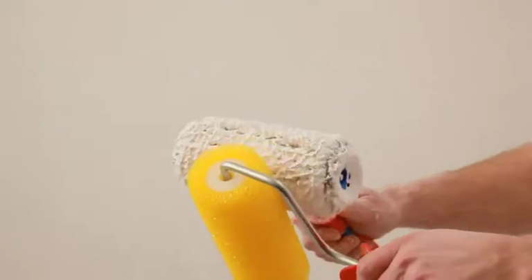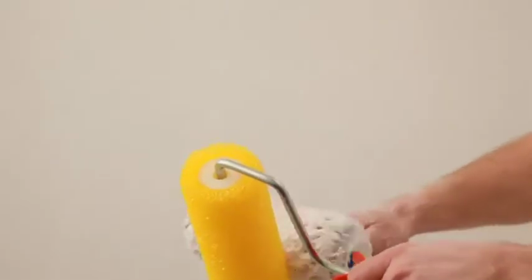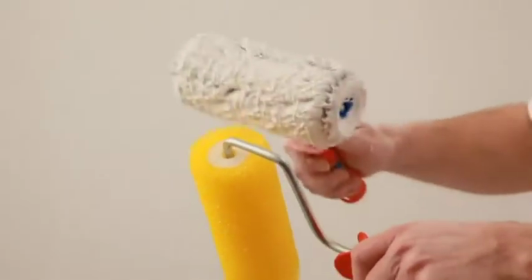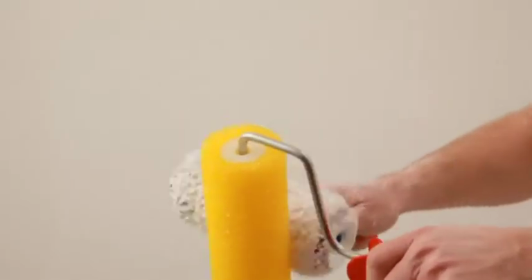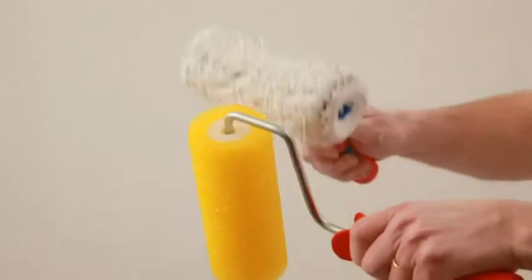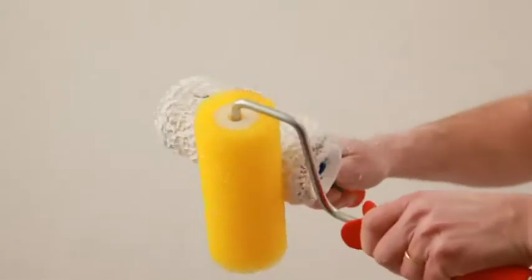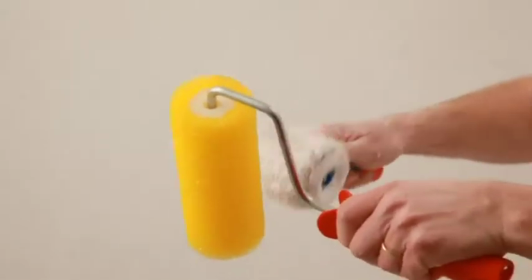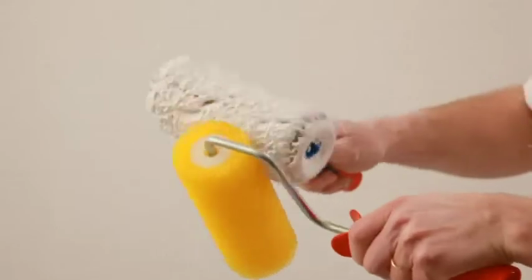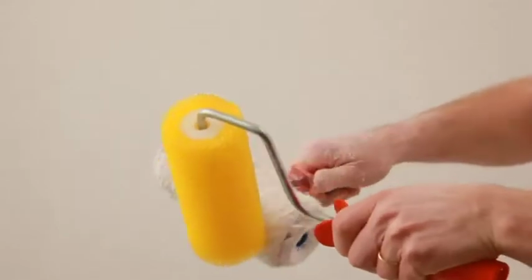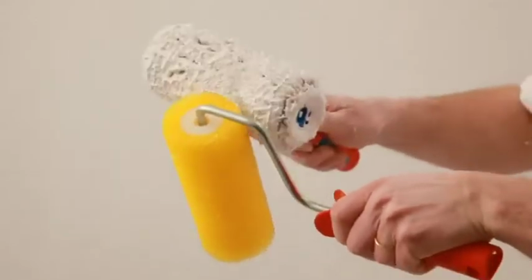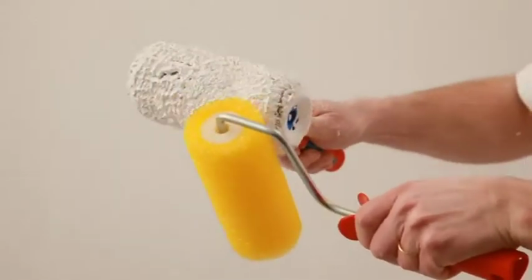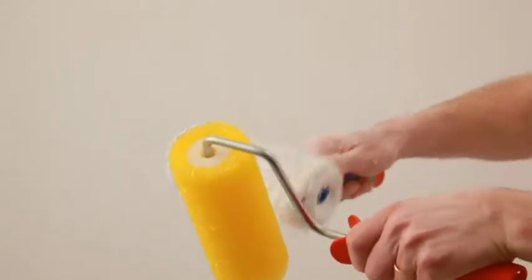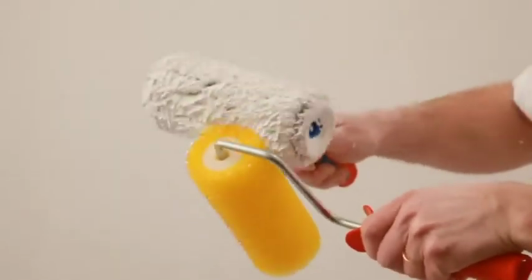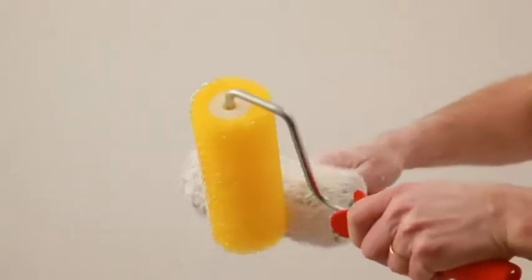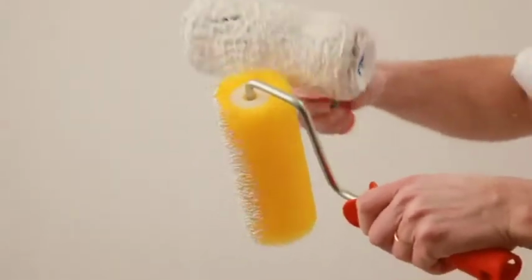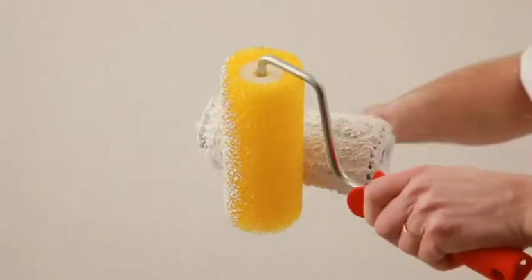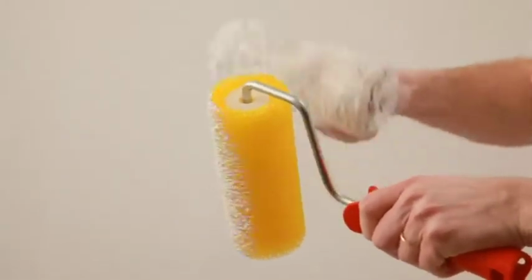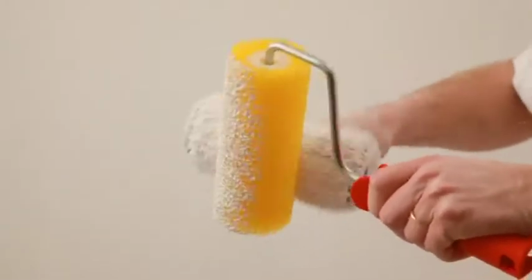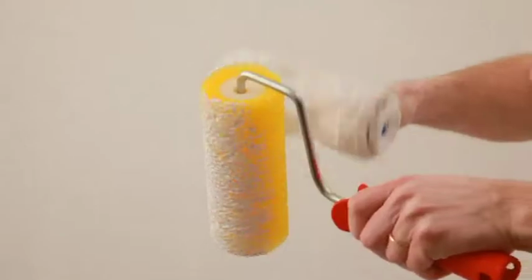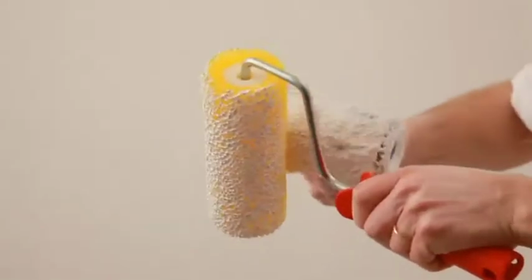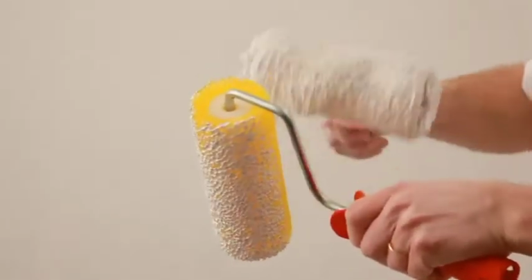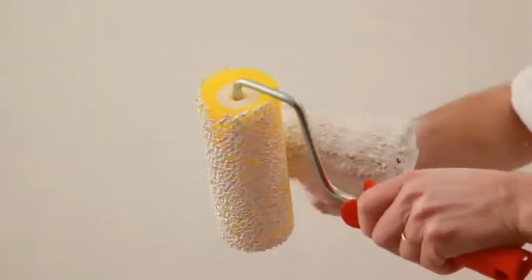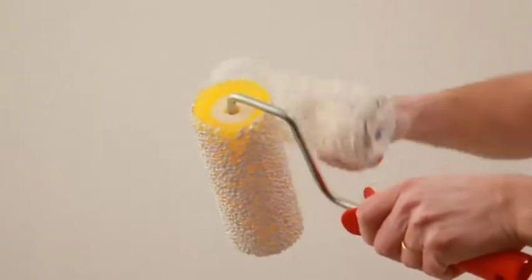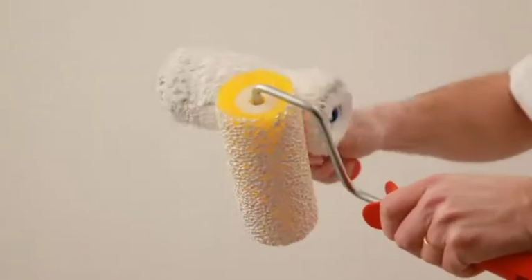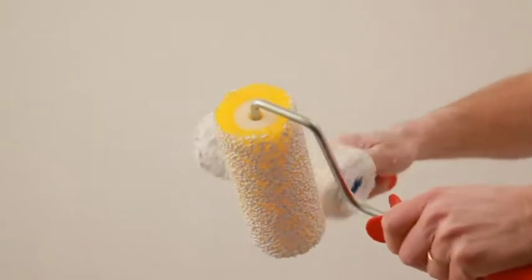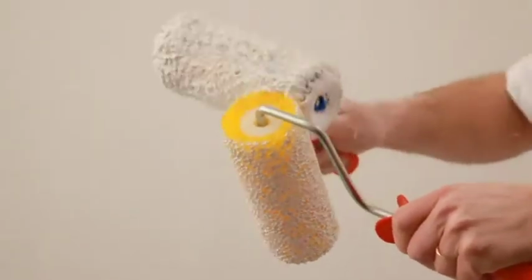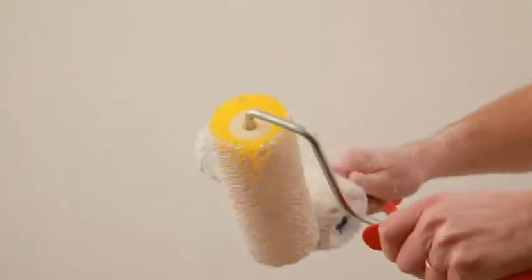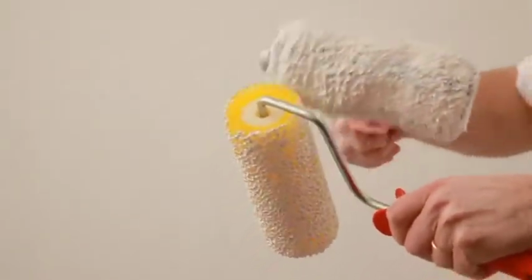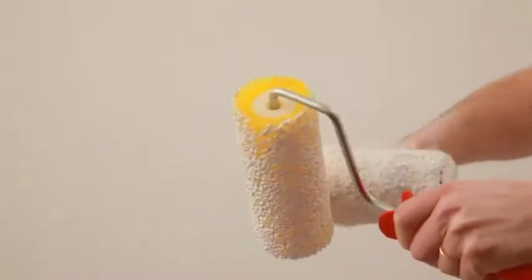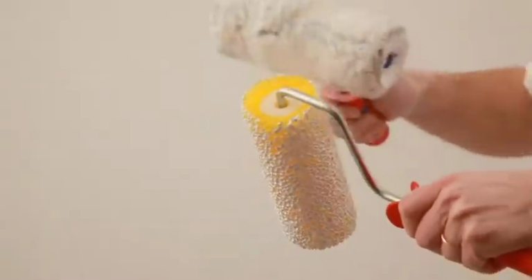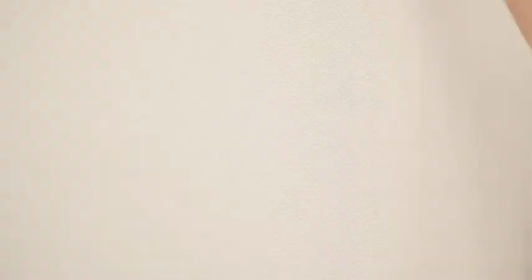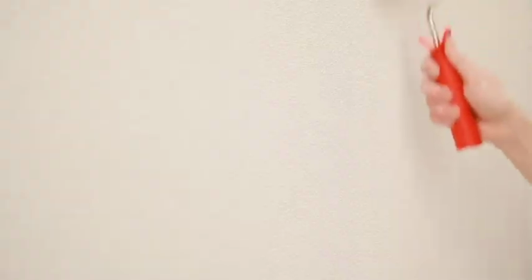The second part of this first coat will be done with a honeycomb roller as shown. The purpose of this roller is not to apply the product but to give it a homogenous, neat and dappled finish.